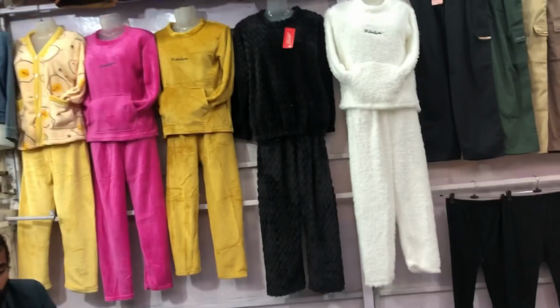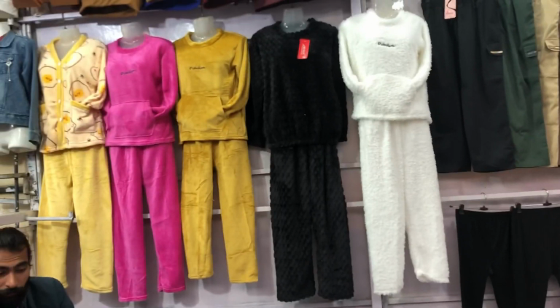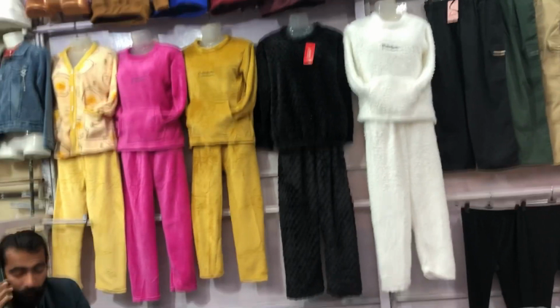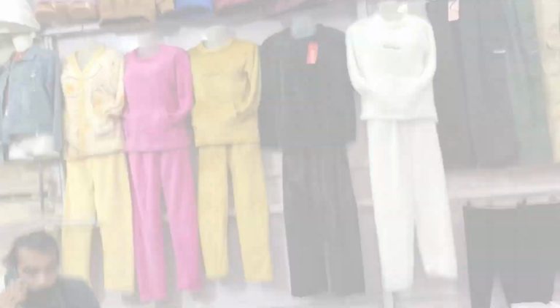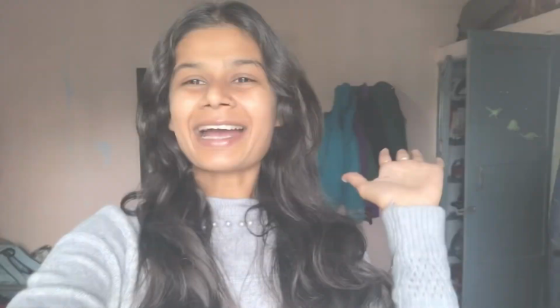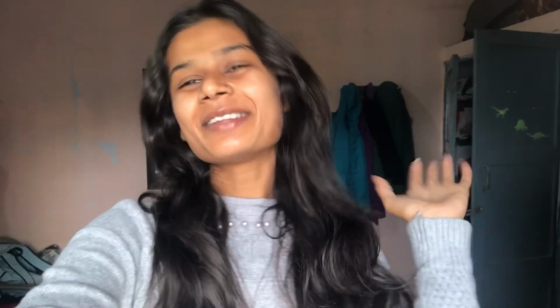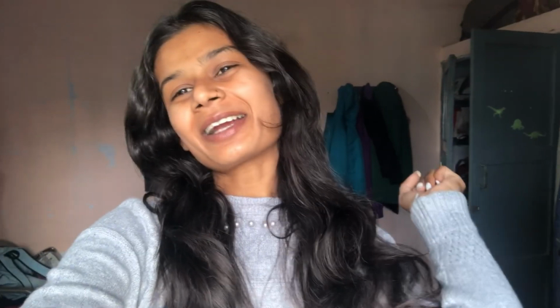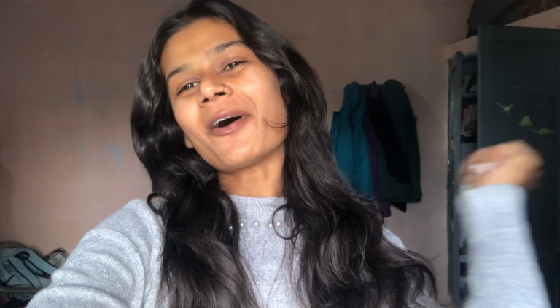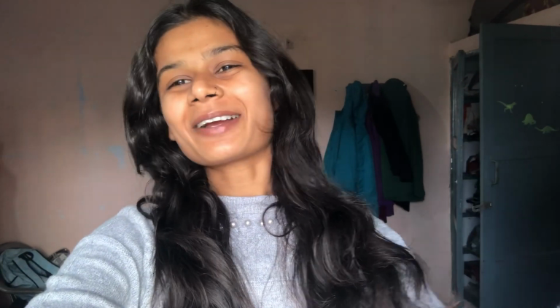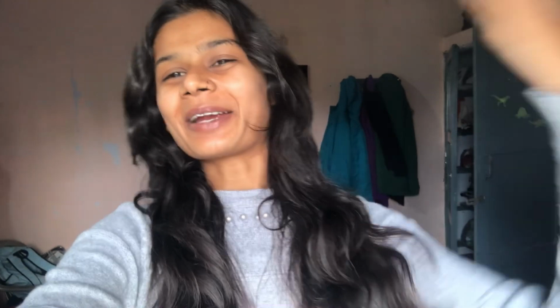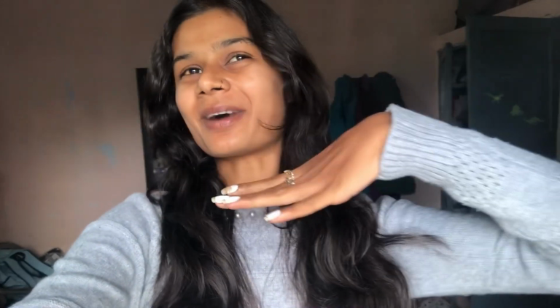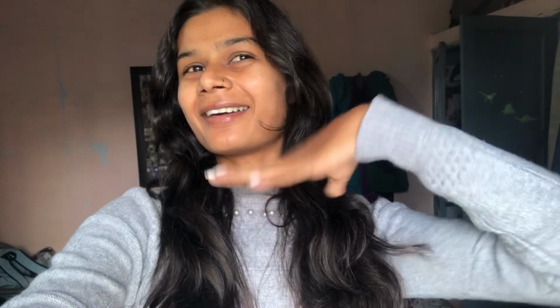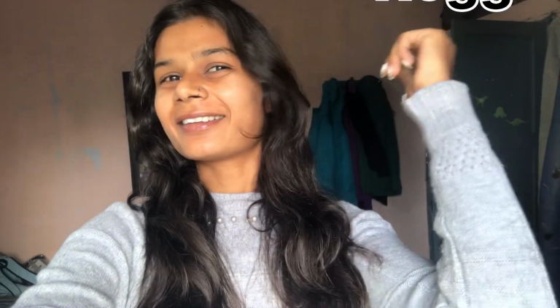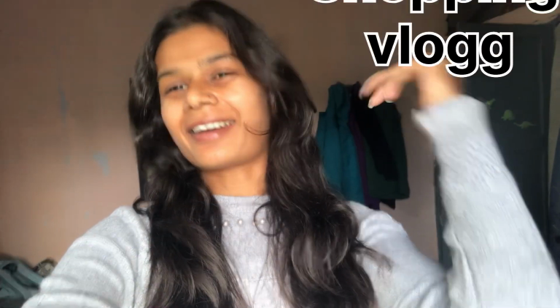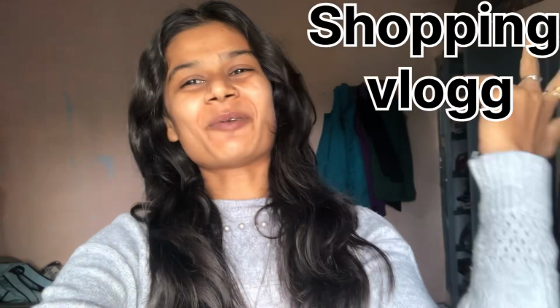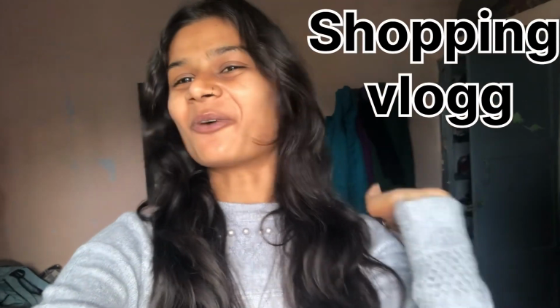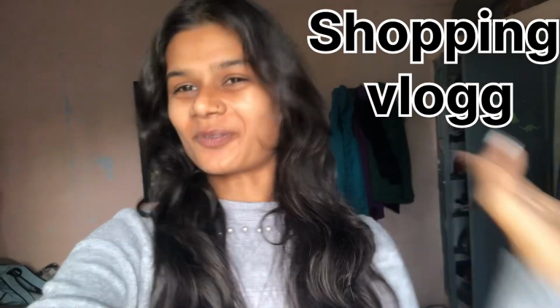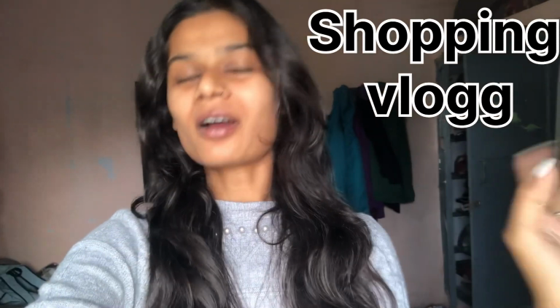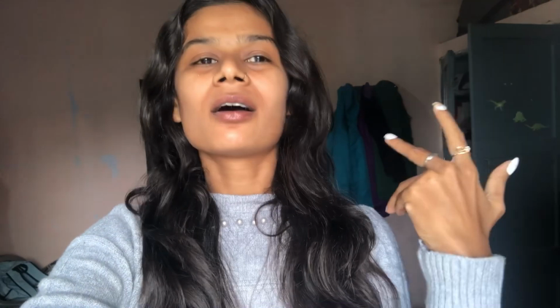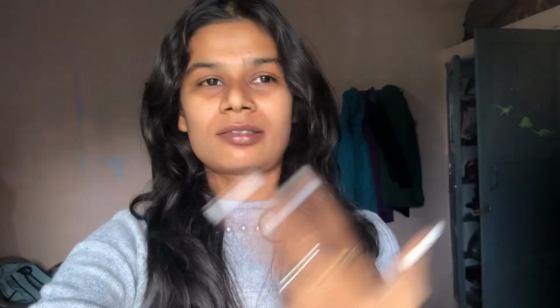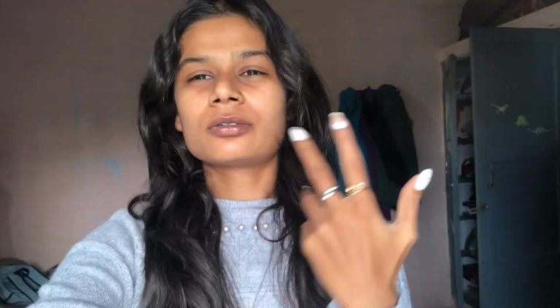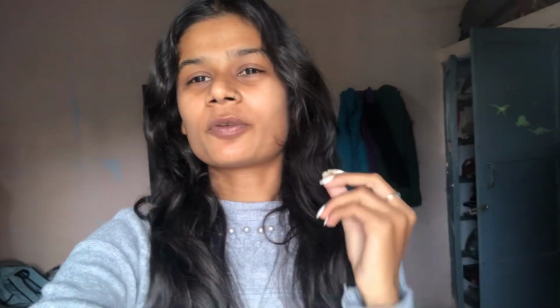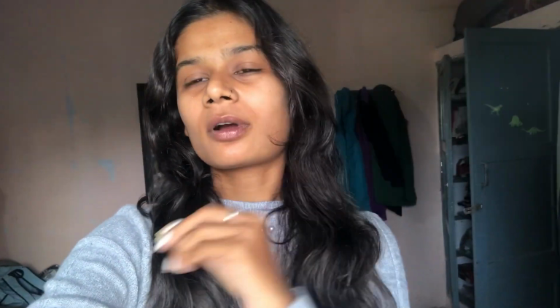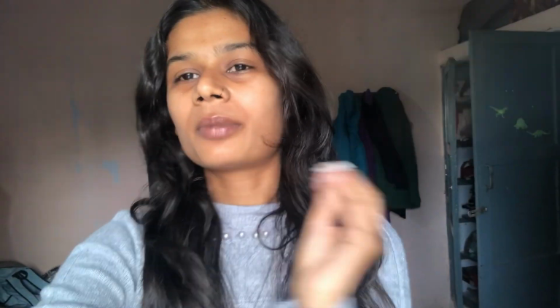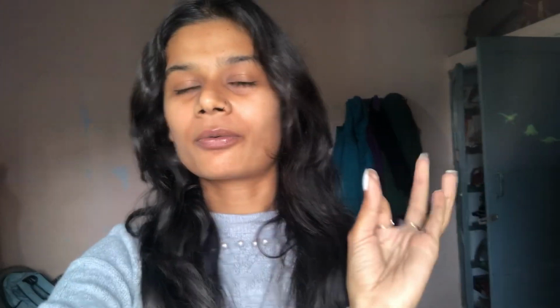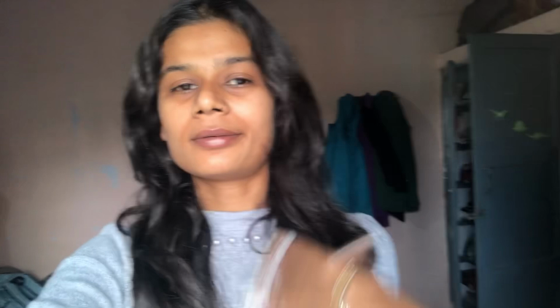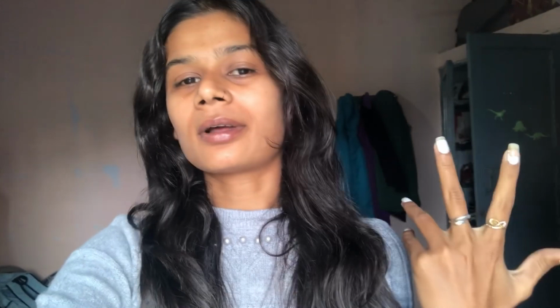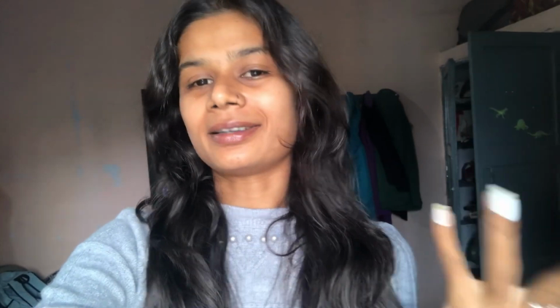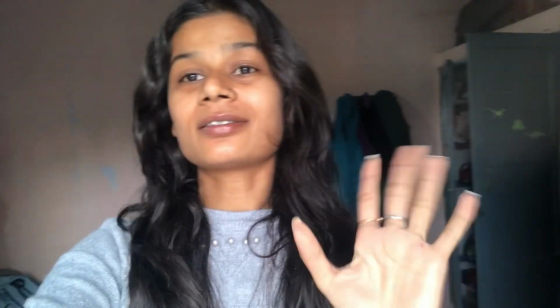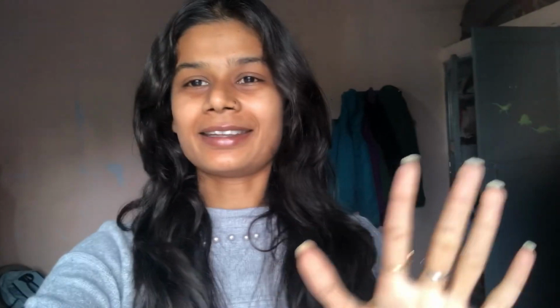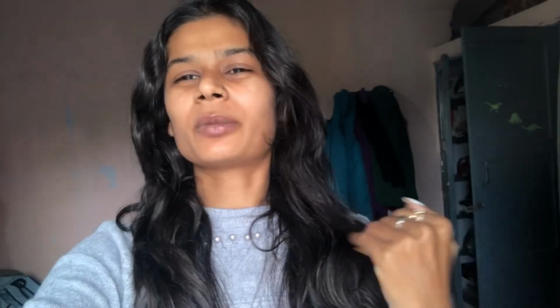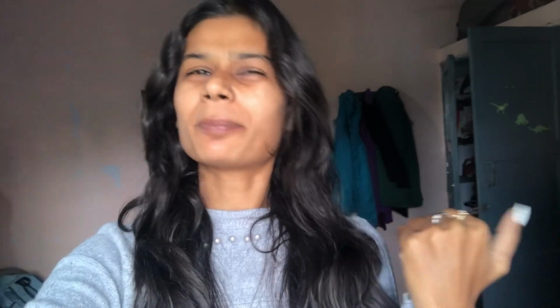Hey guys, welcome or welcome back to my another random shopping vlog. I didn't have any intention of making this shopping vlog.